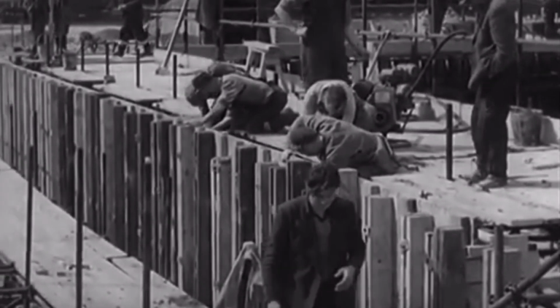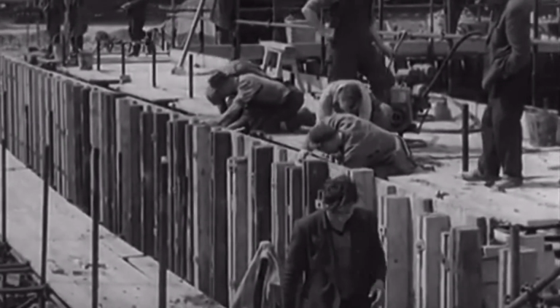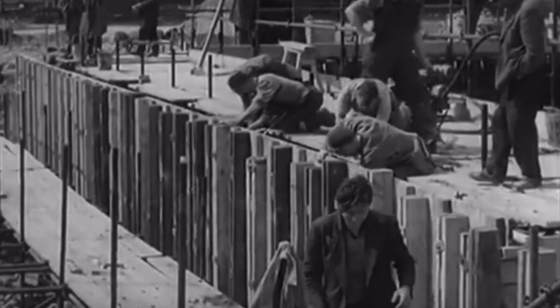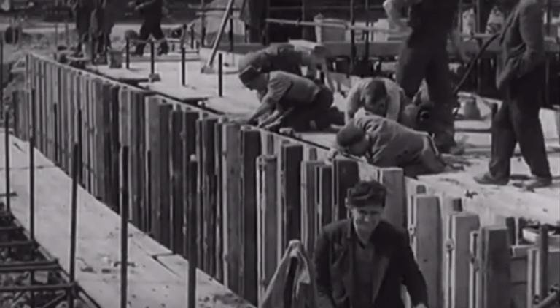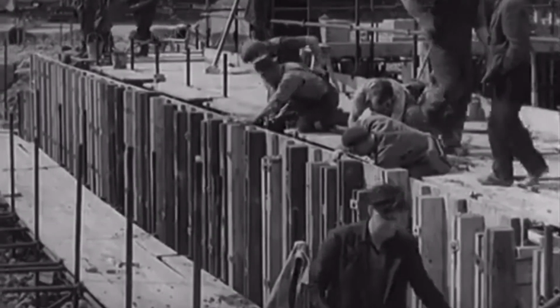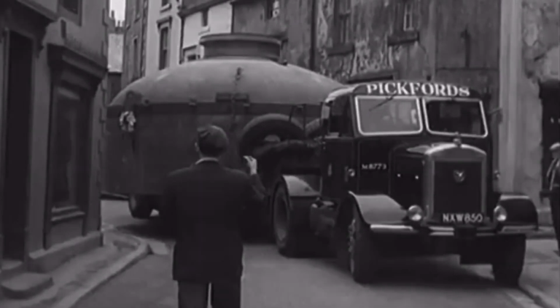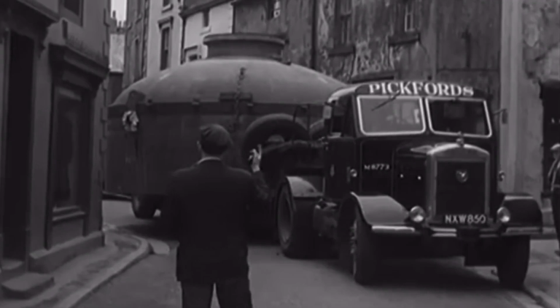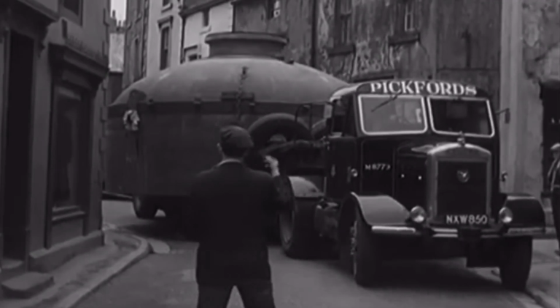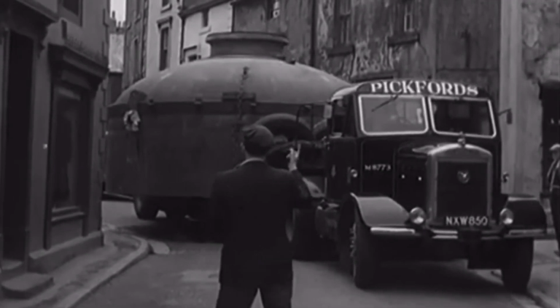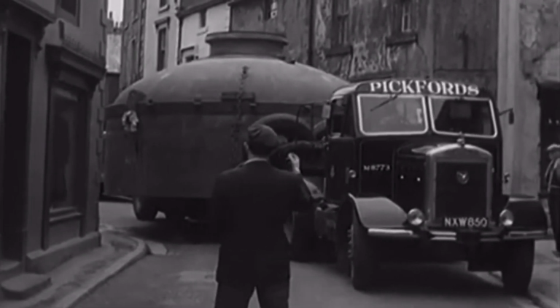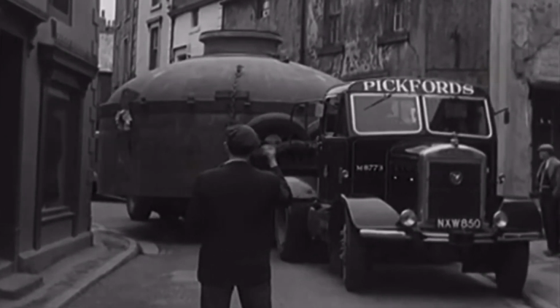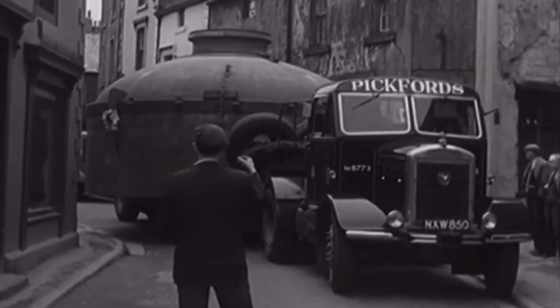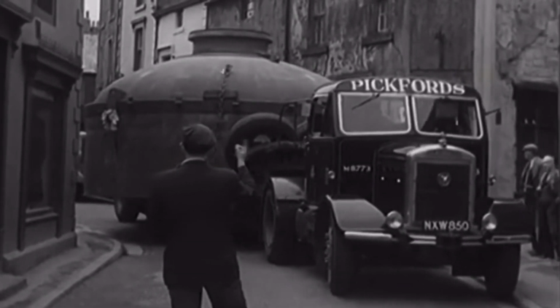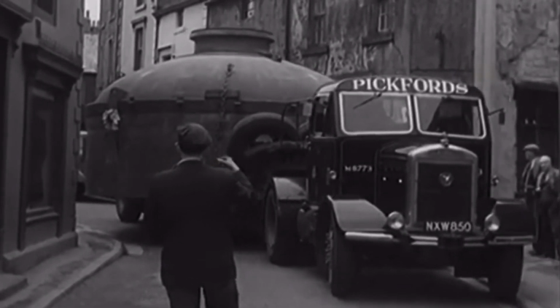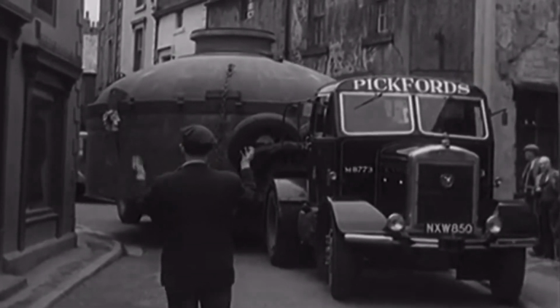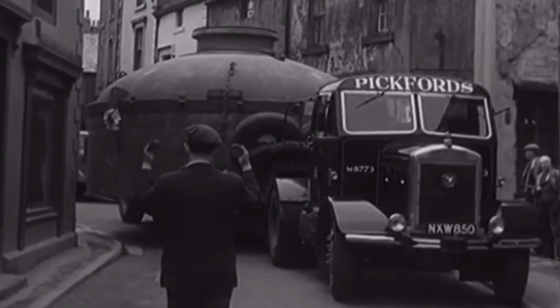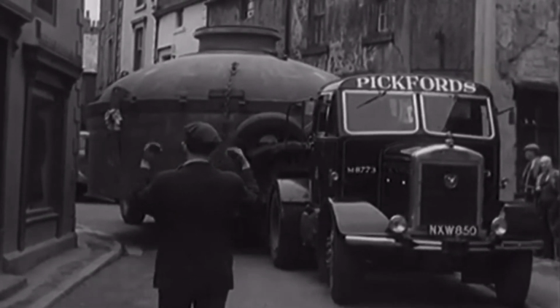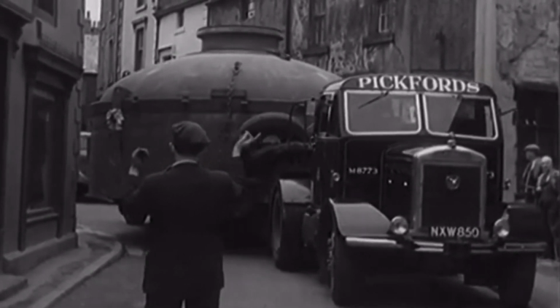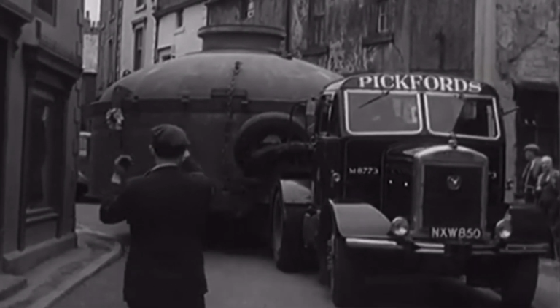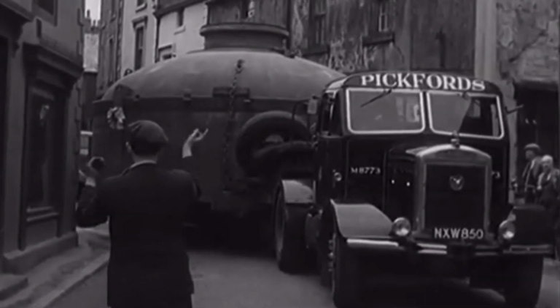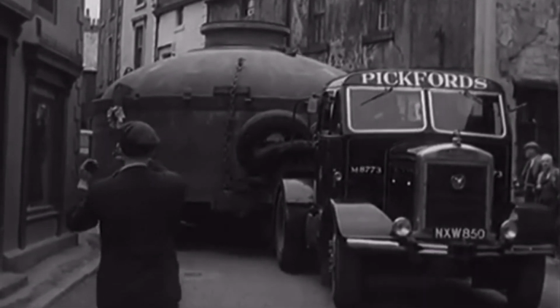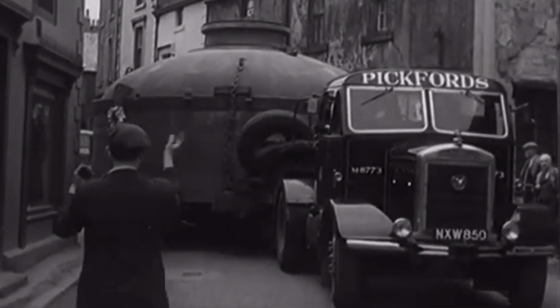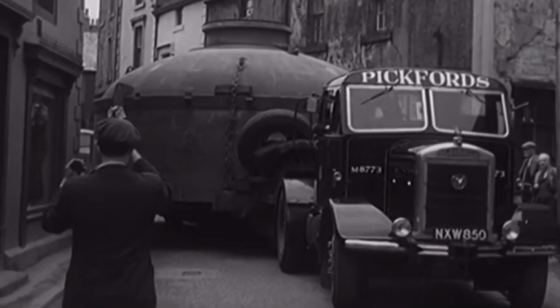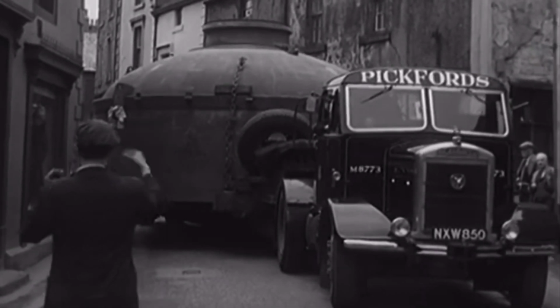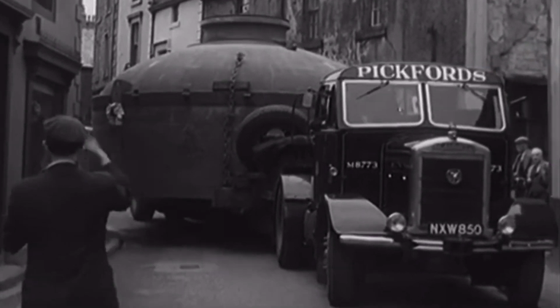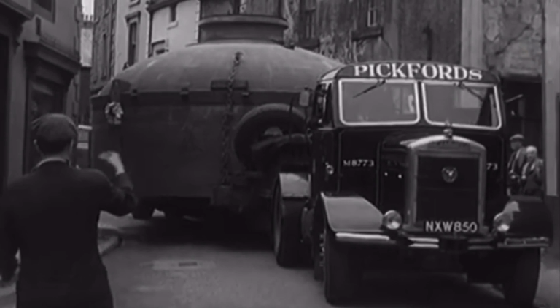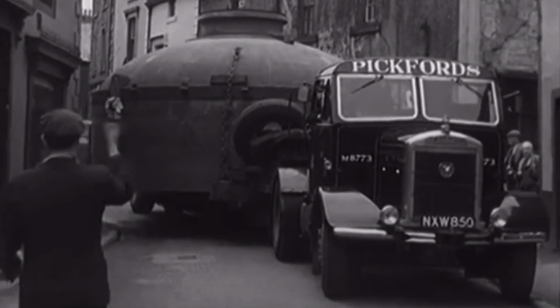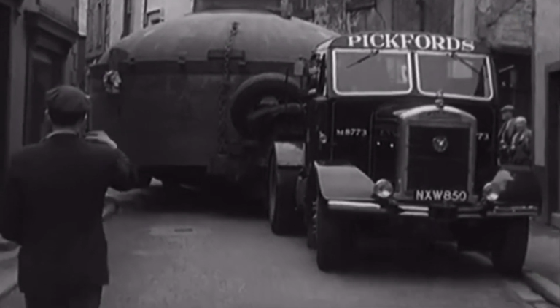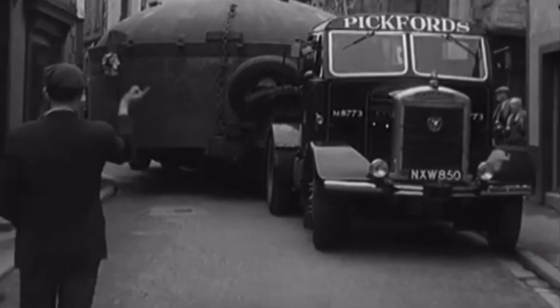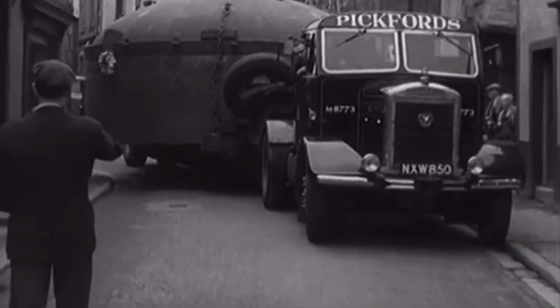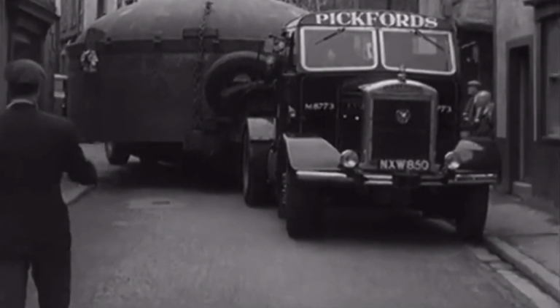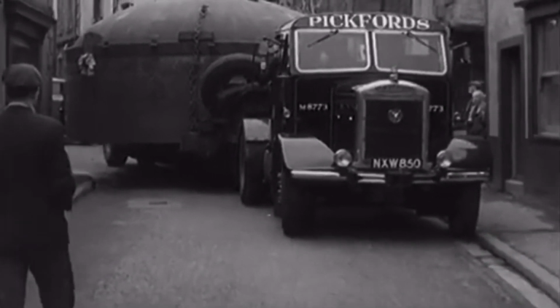Vast machinery is needed for the project. A section of one of the boilers is manoeuvred carefully through narrow streets as it nears the end of its 150-mile journey from Glasgow.